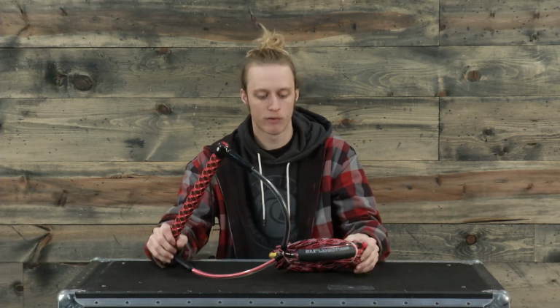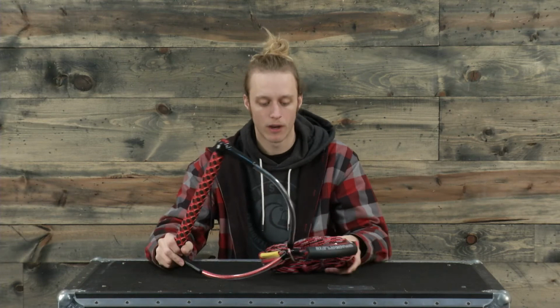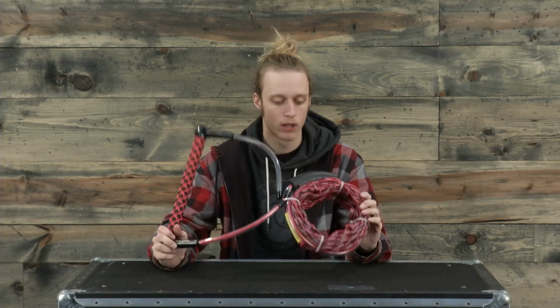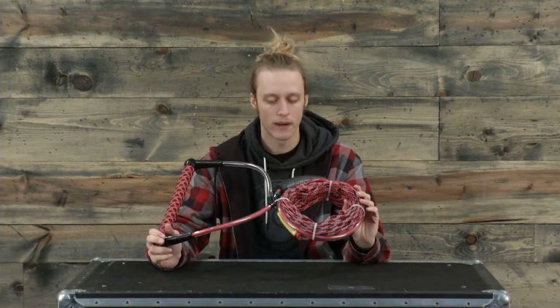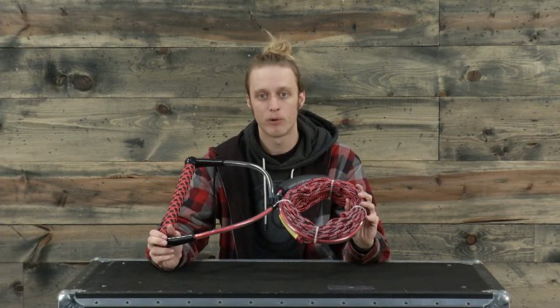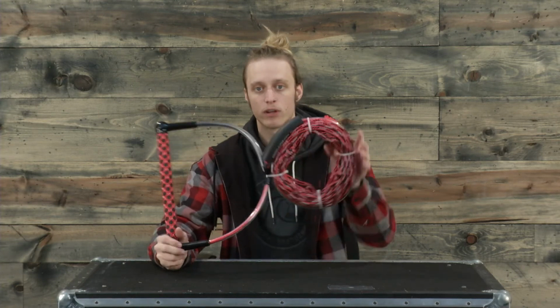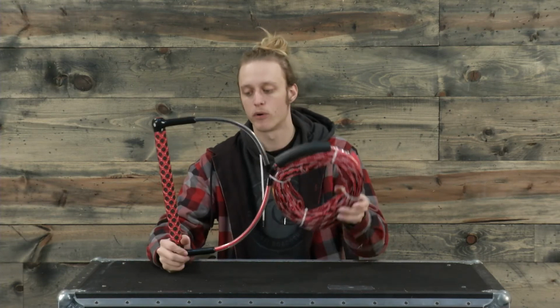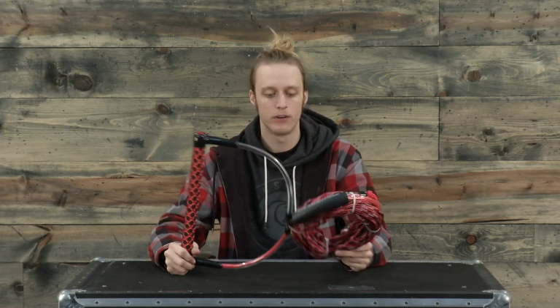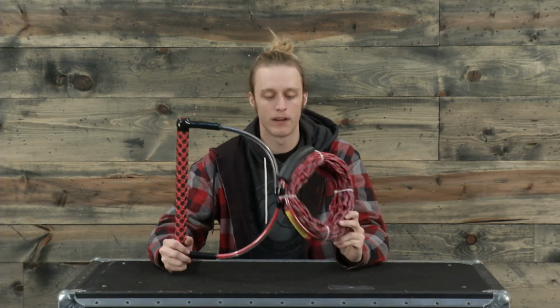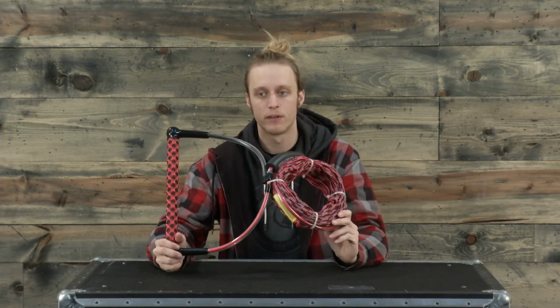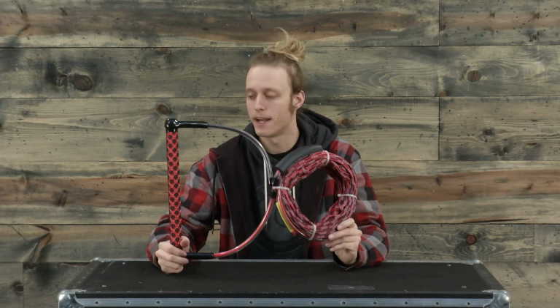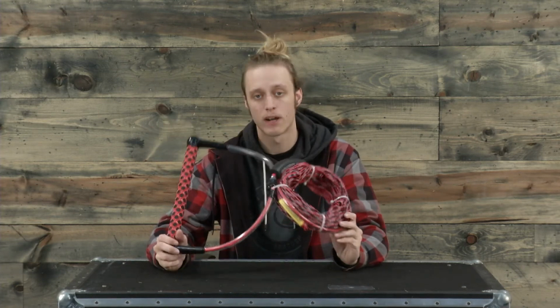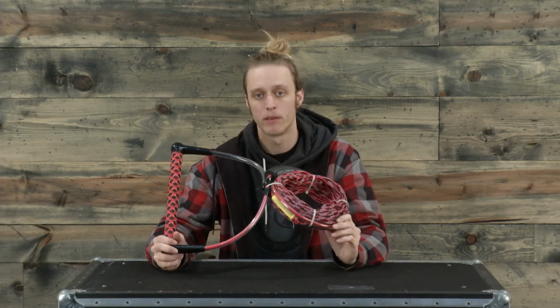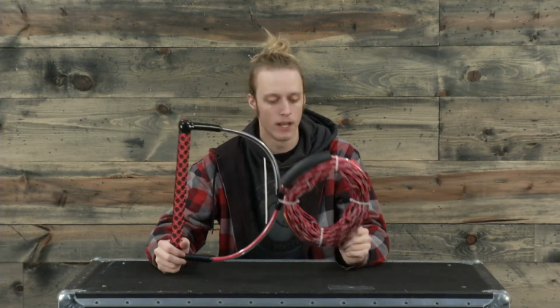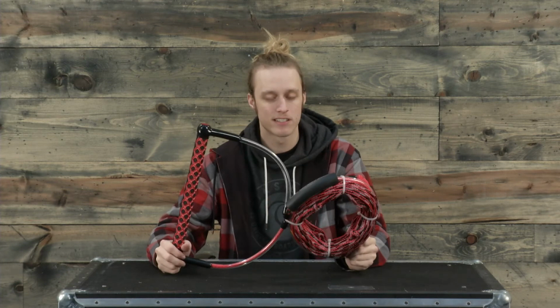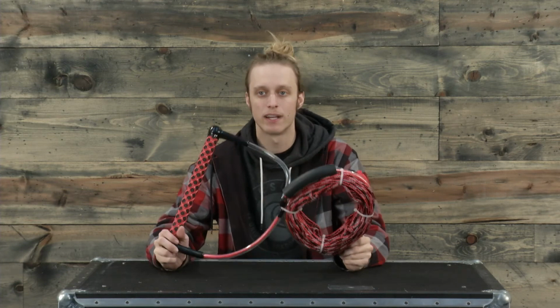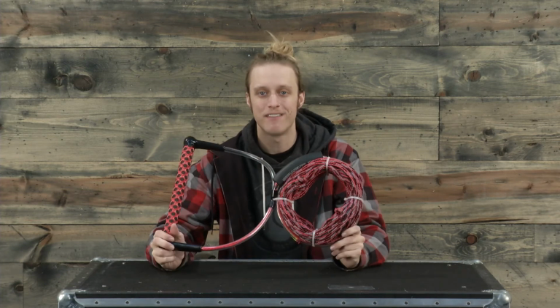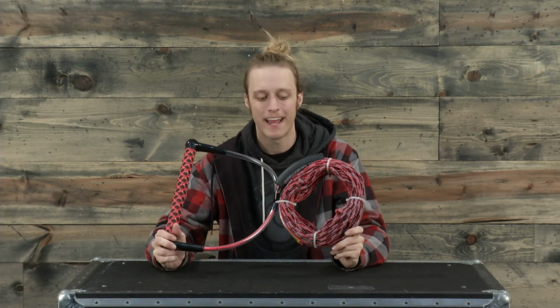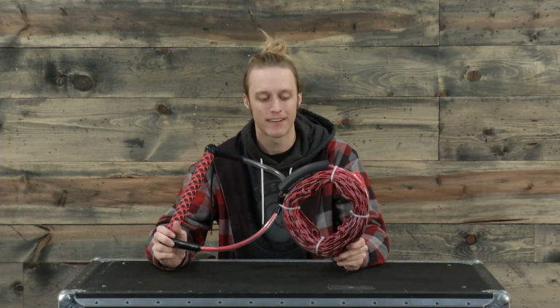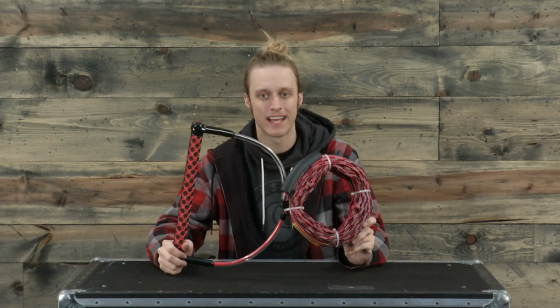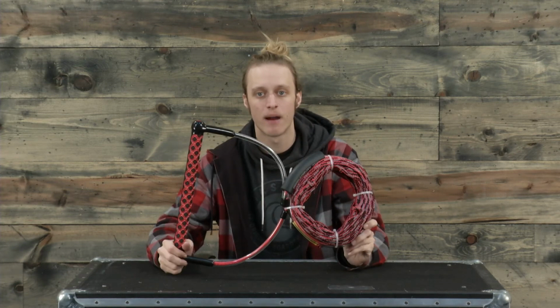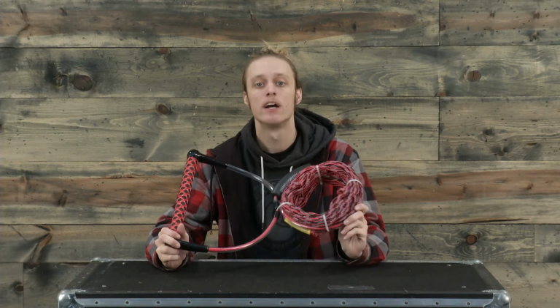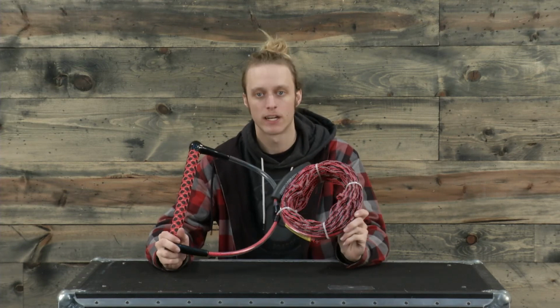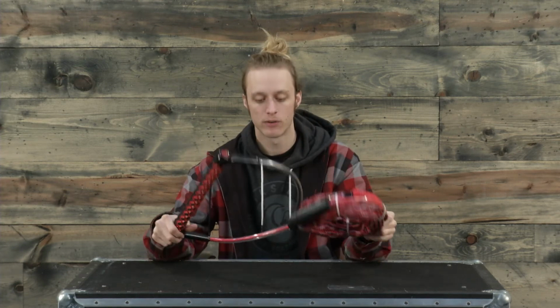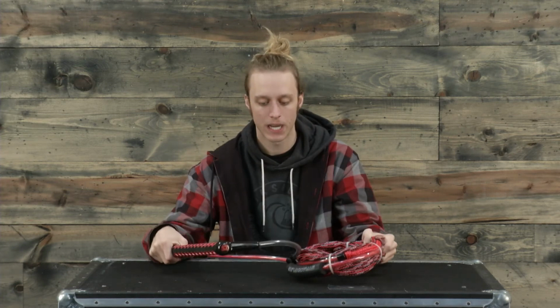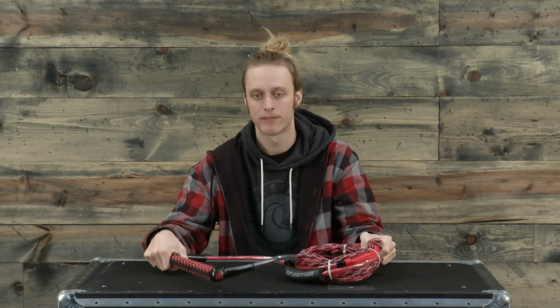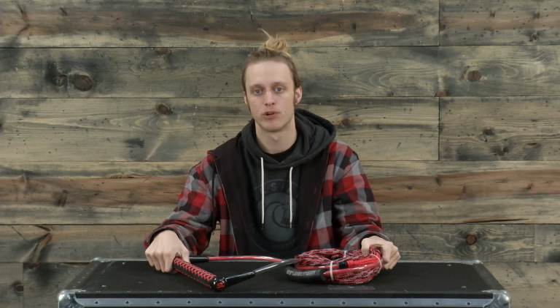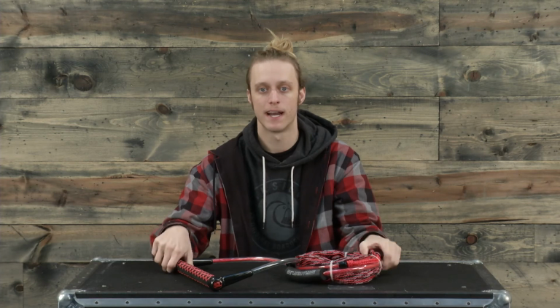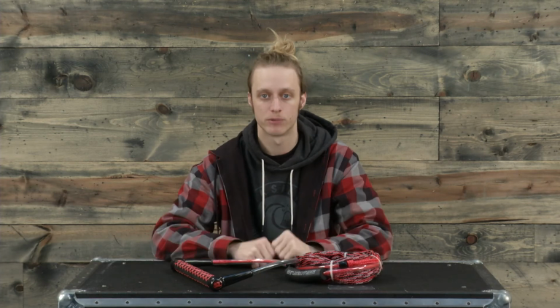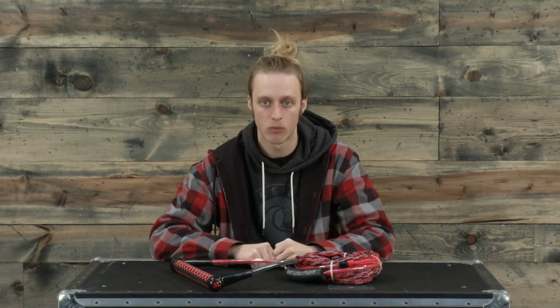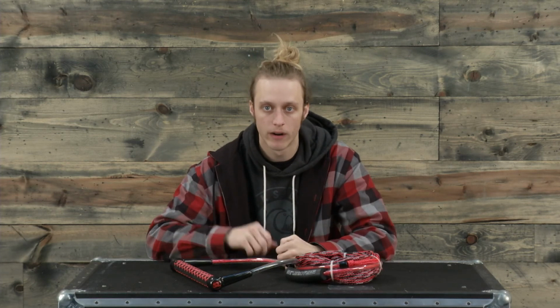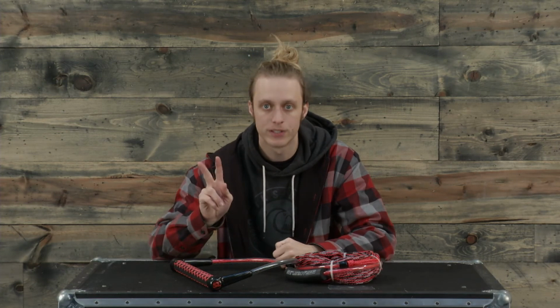Overall a great combo if you're looking for a new line and handle combo for the boat. This is the Straight Line EVA handle and line combo — check it out at TheHouse.com. Thanks for tuning in guys and we'll see you on the water. Peace.